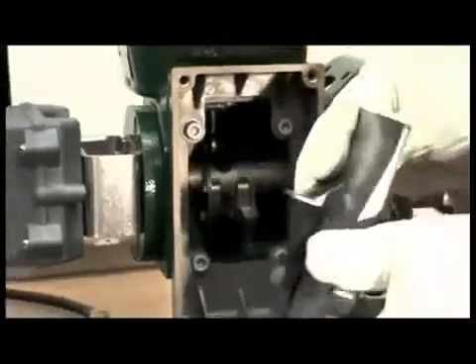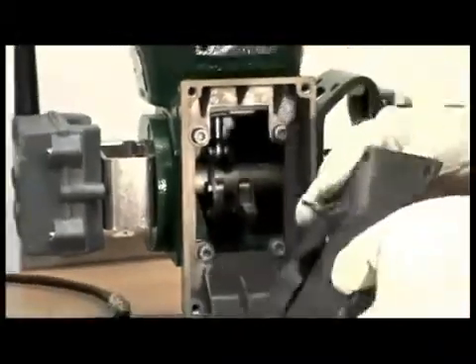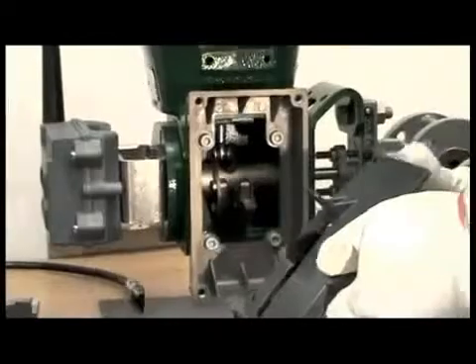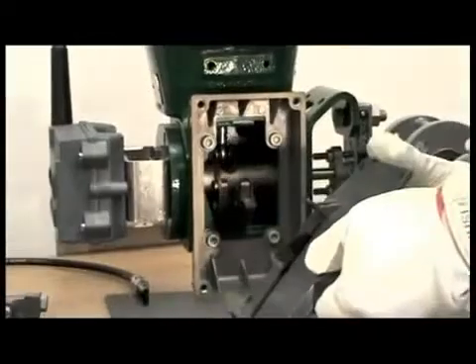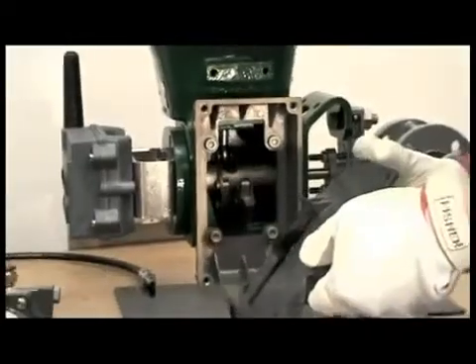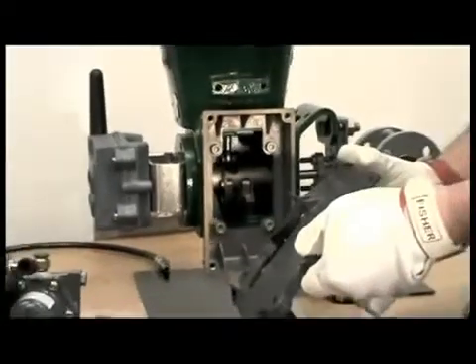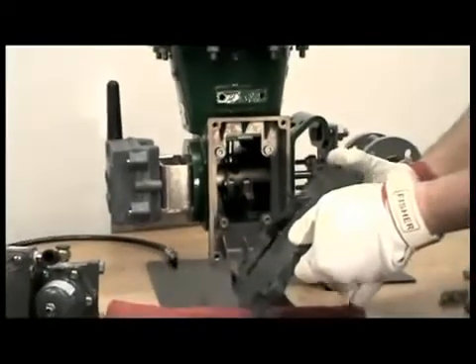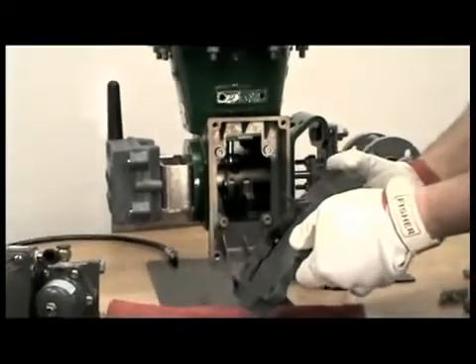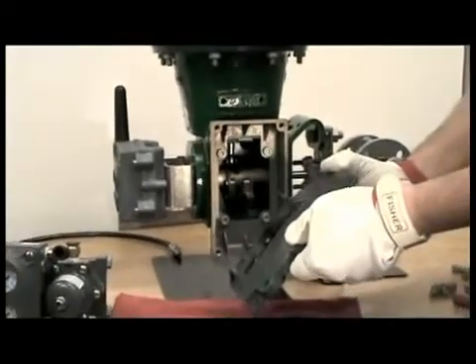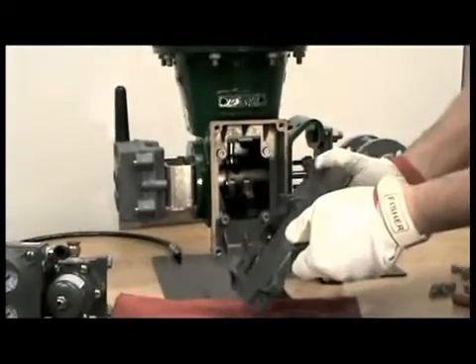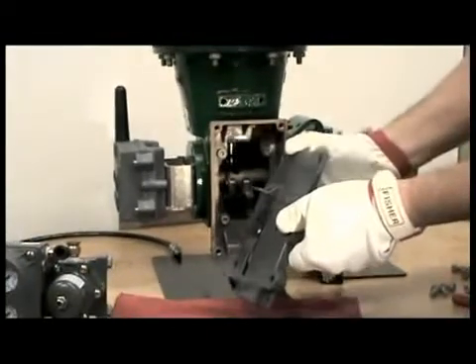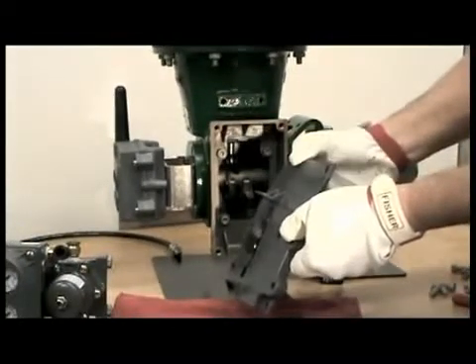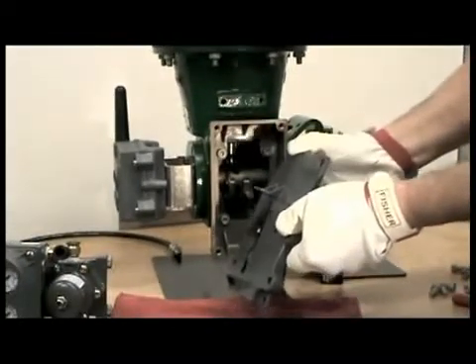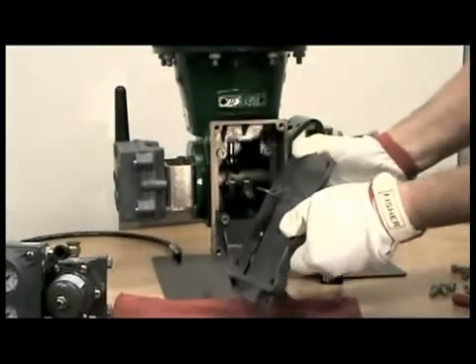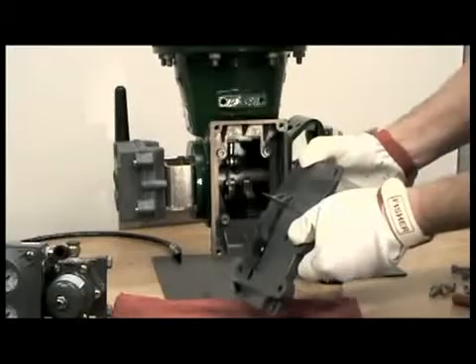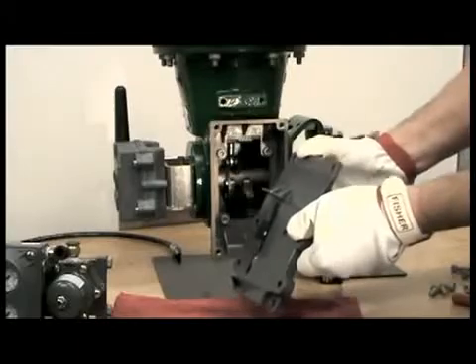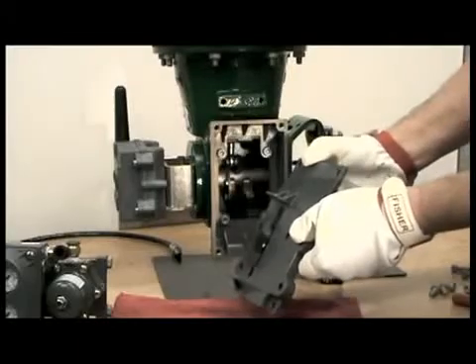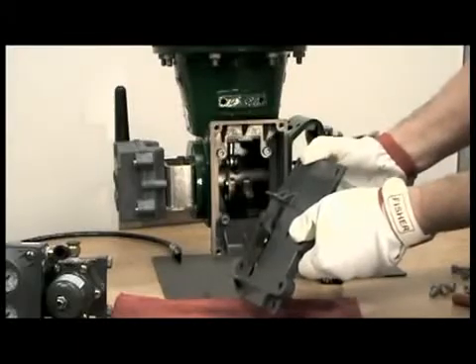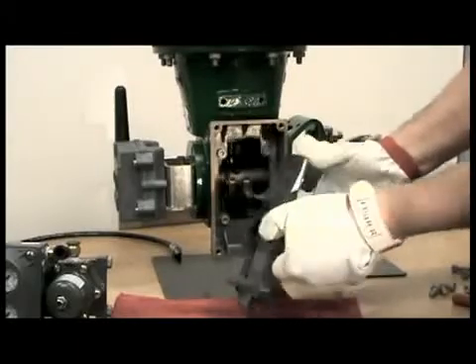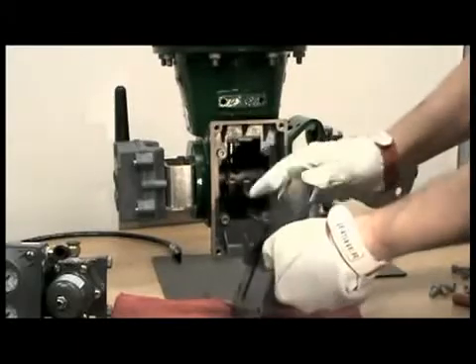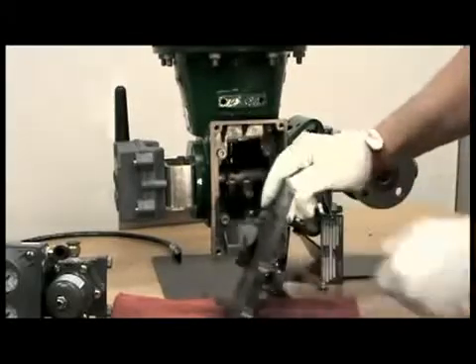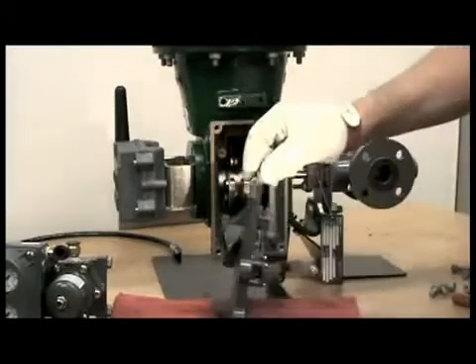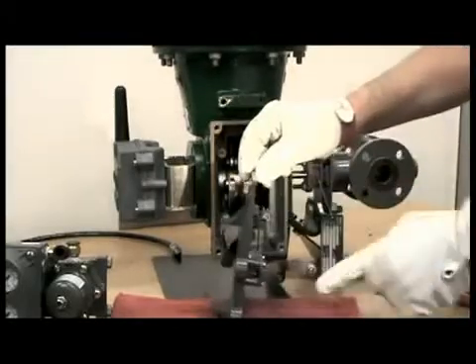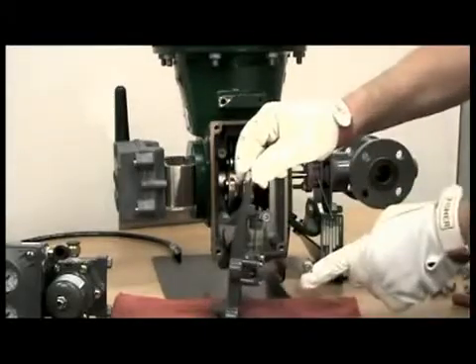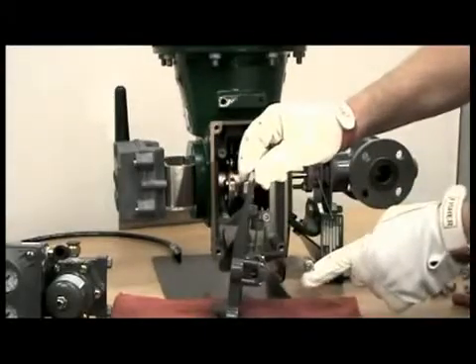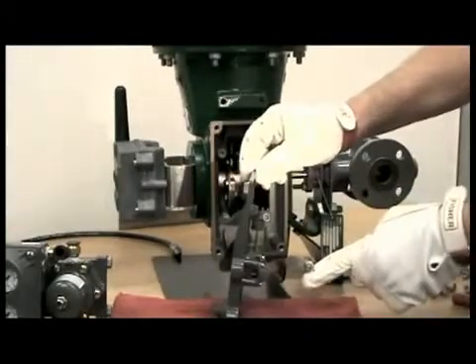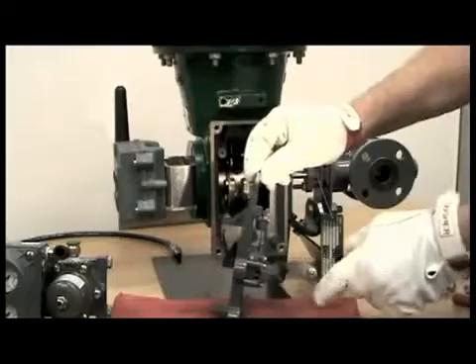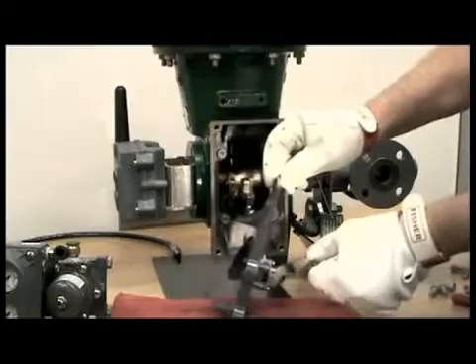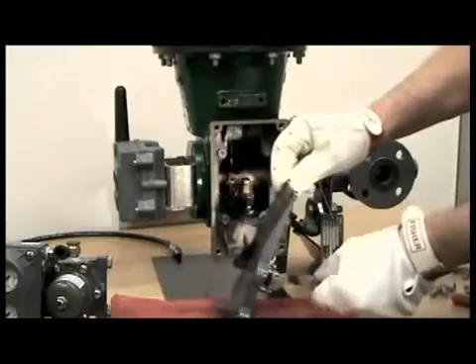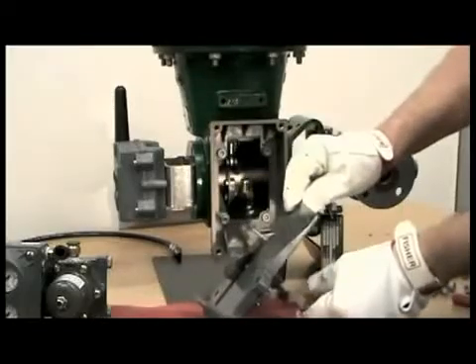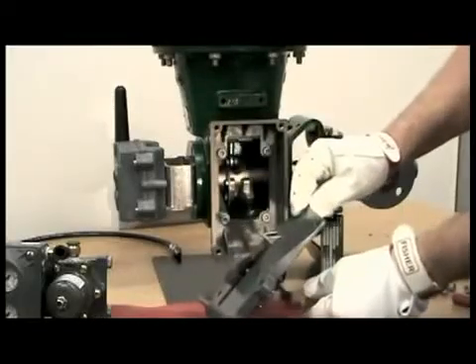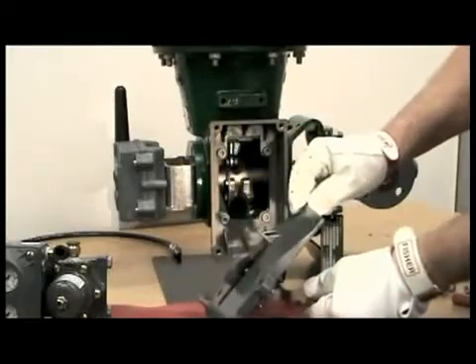This is the rotary actuator window mount kit. The cam causes movement of the feedback lever and the rotary array. Notice there is nothing that touches the DVC-6200 positioner.